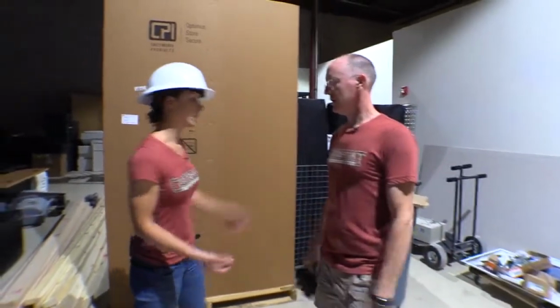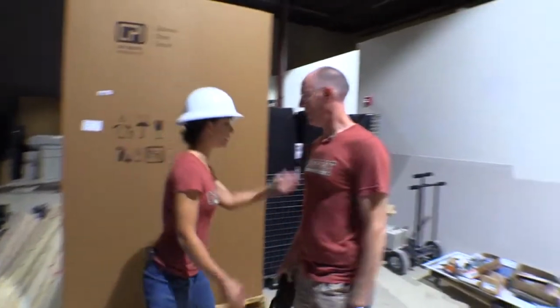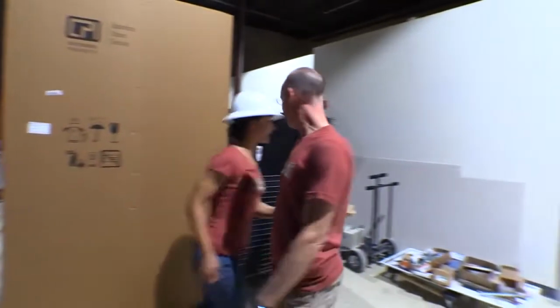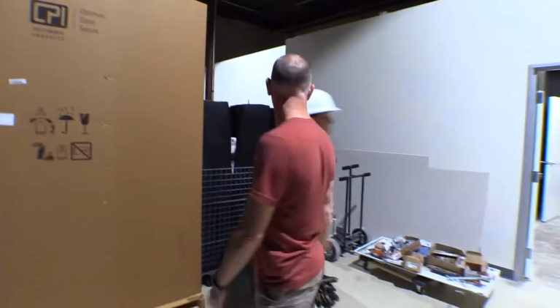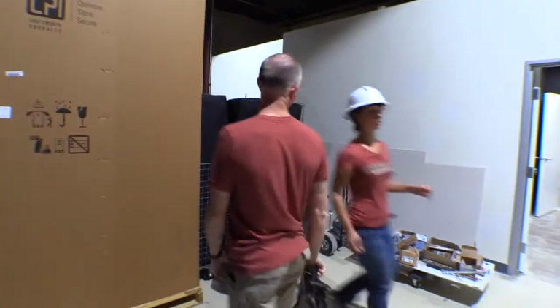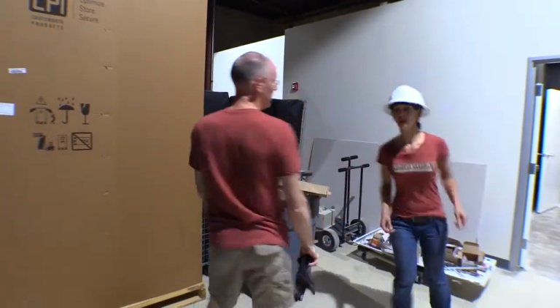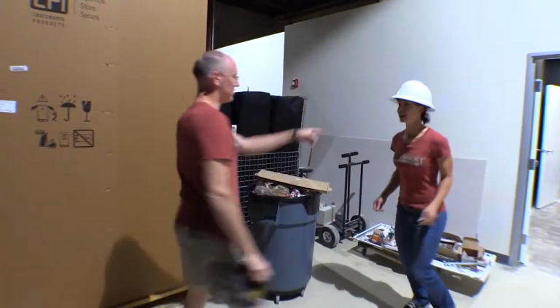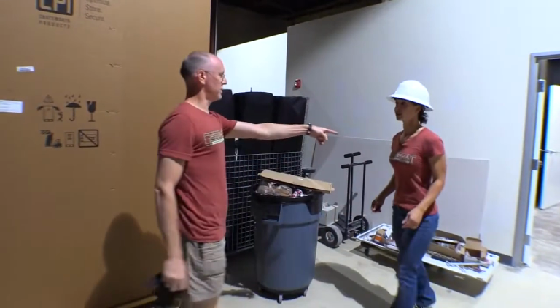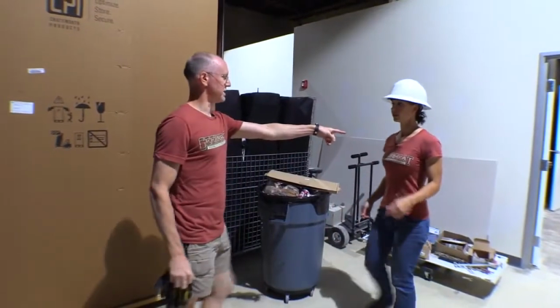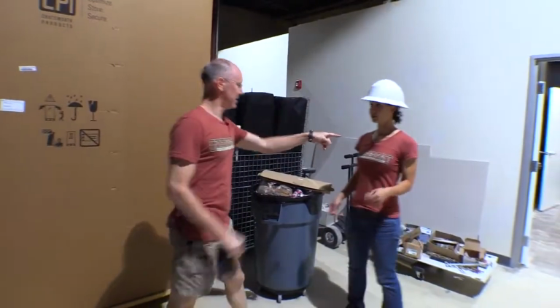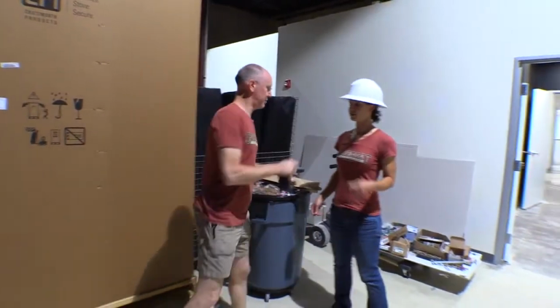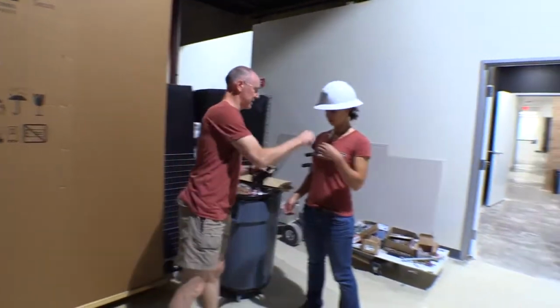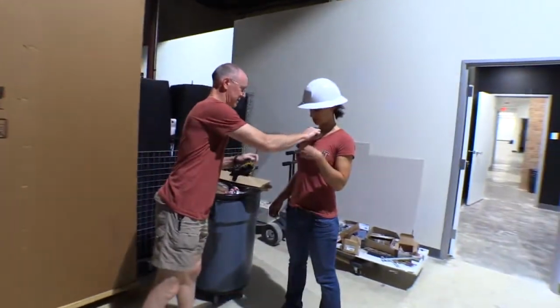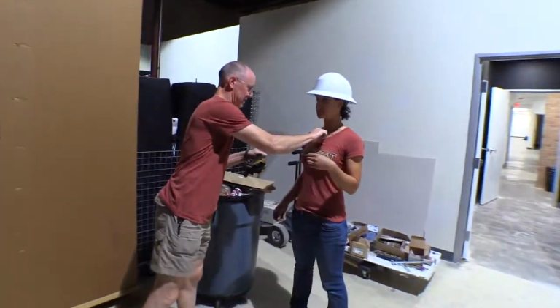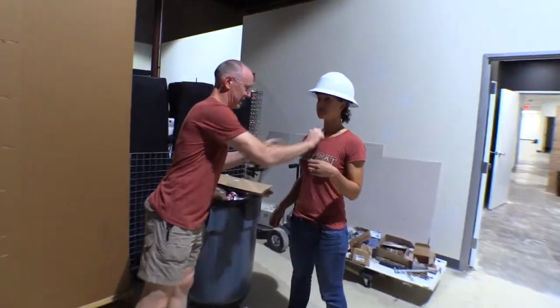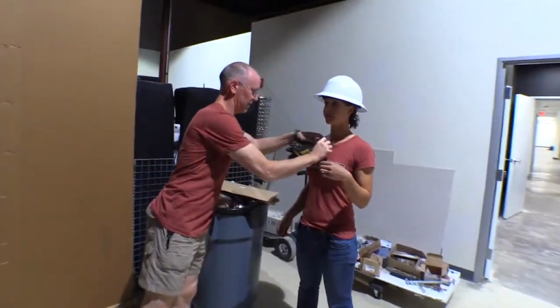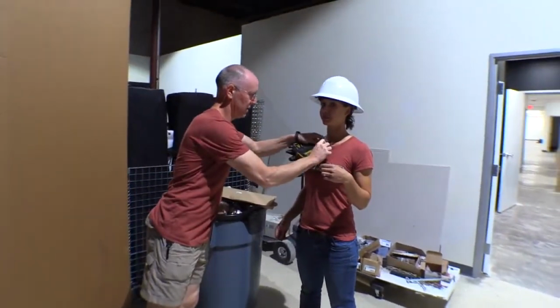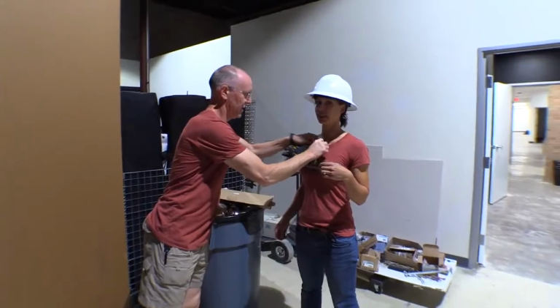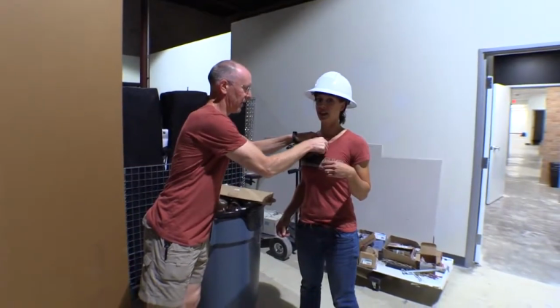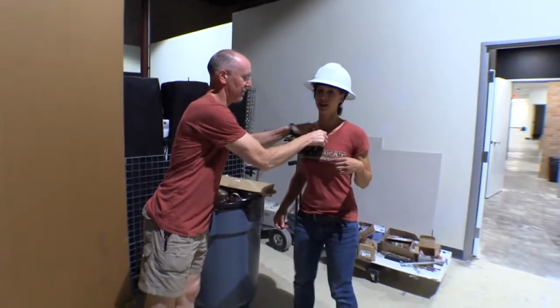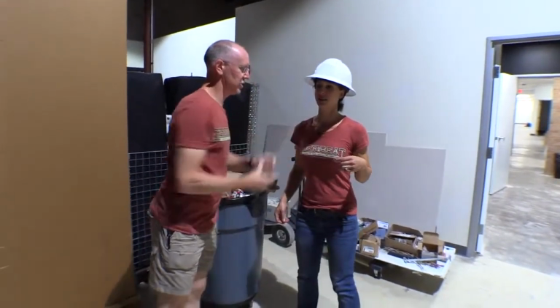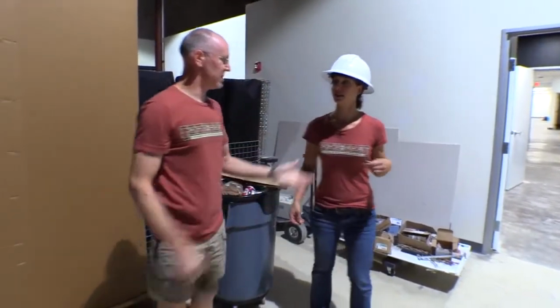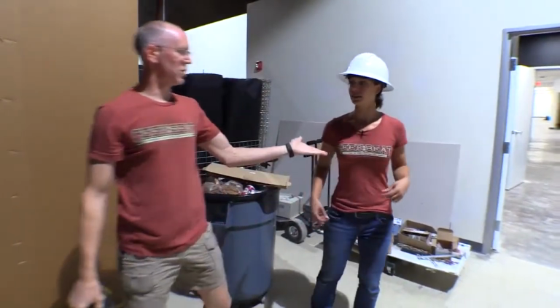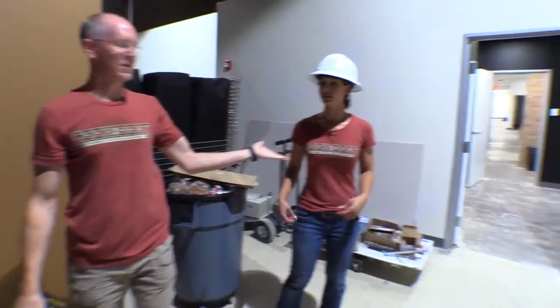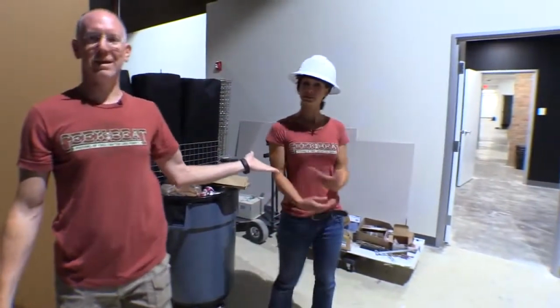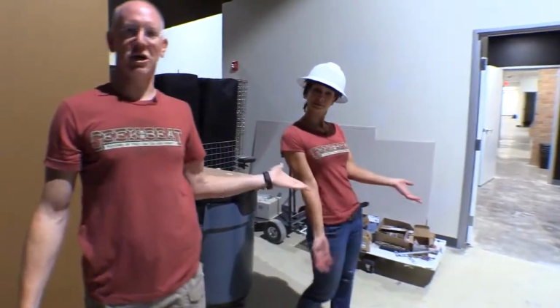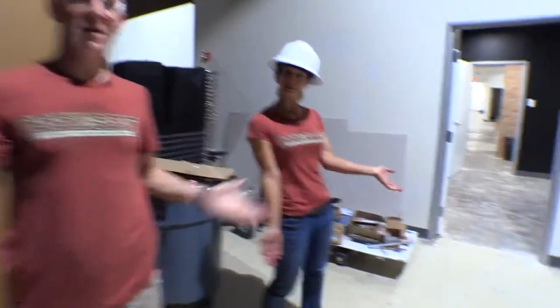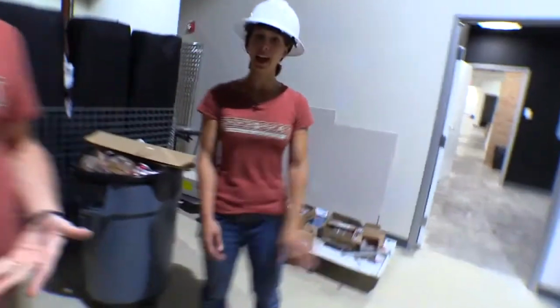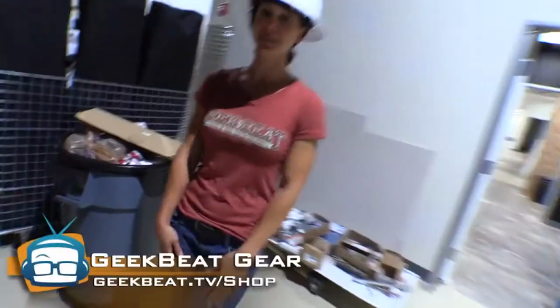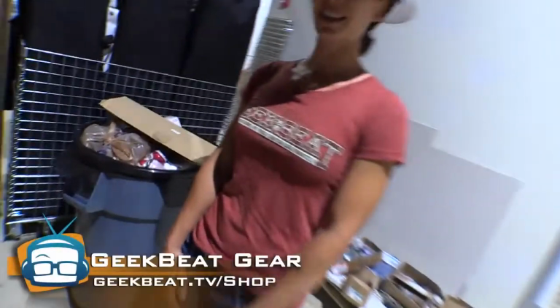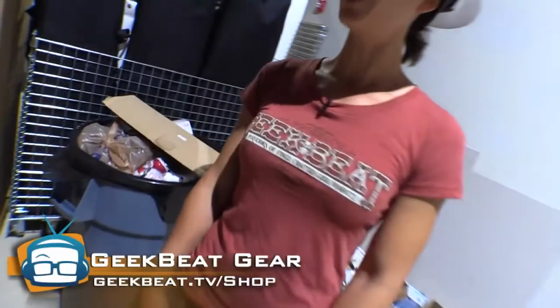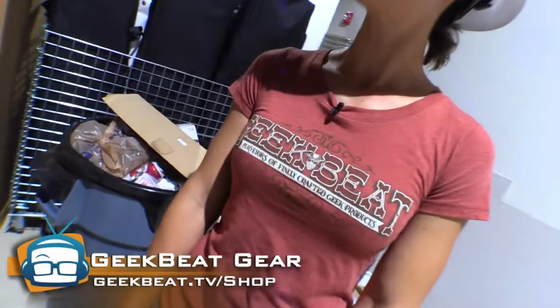I'll be right back. Wait, wait, wait. You explain Chatsworth — your microphone is messed up. Dave's going to be yelling at you. There you go. And did you guys notice the new Geek Beat shirt? We're wearing our Geek Beat tees.